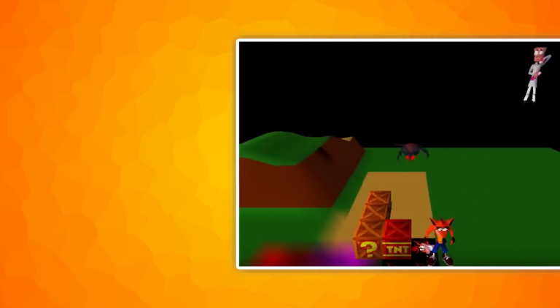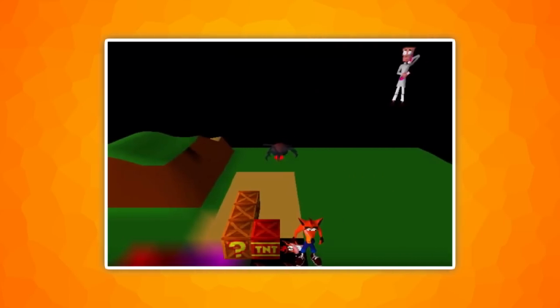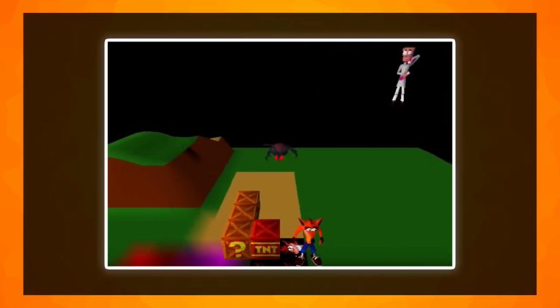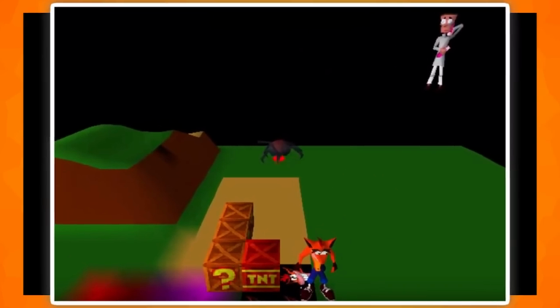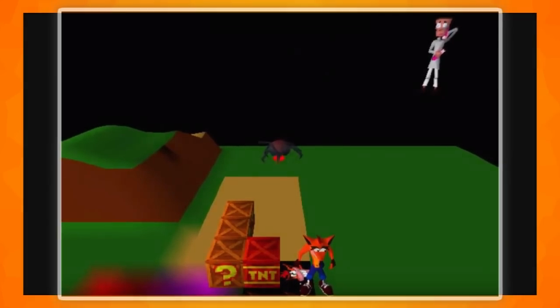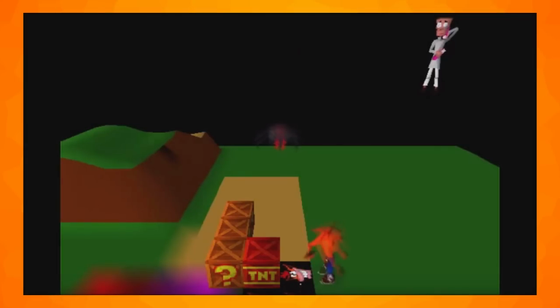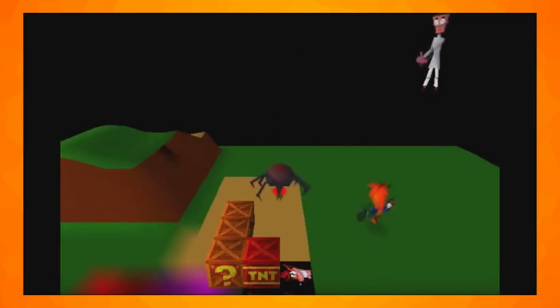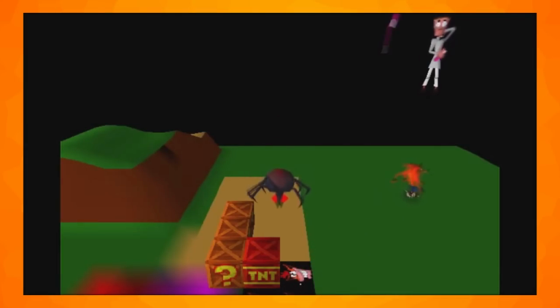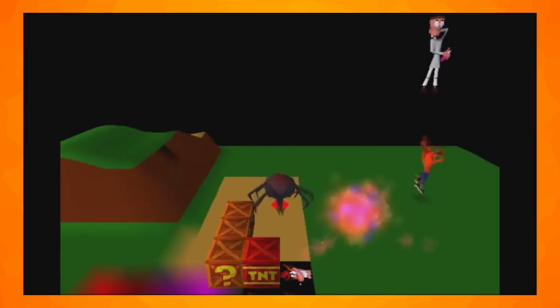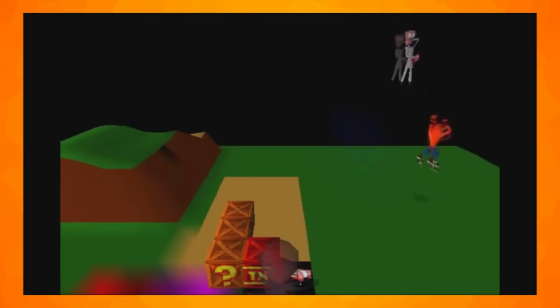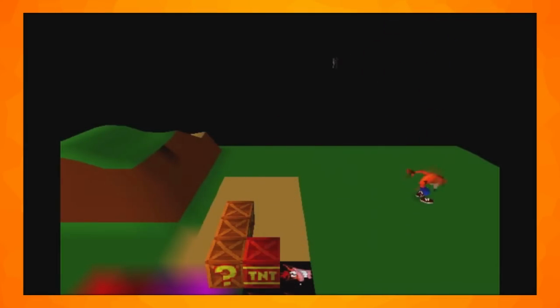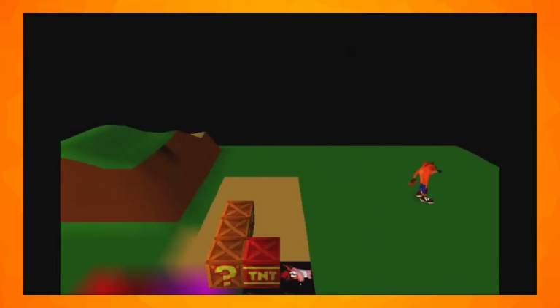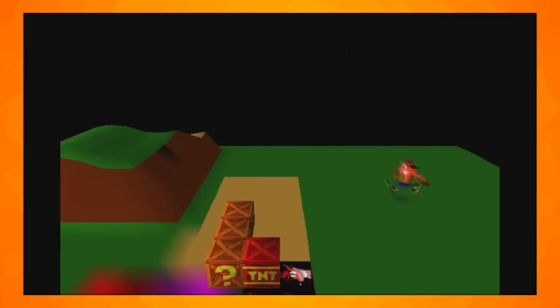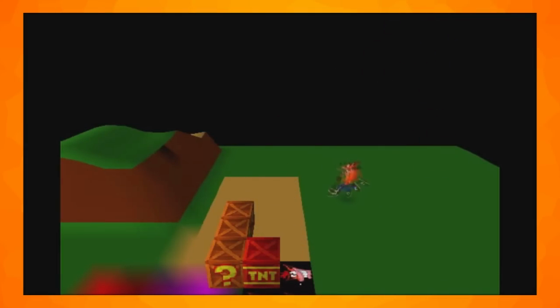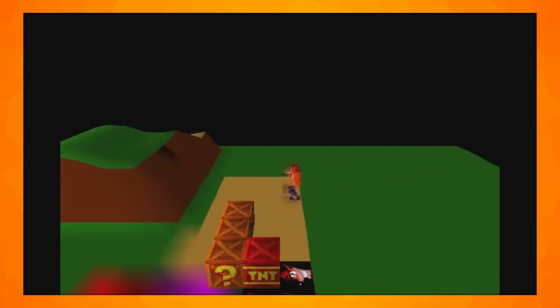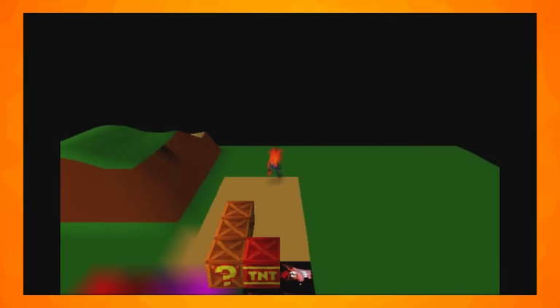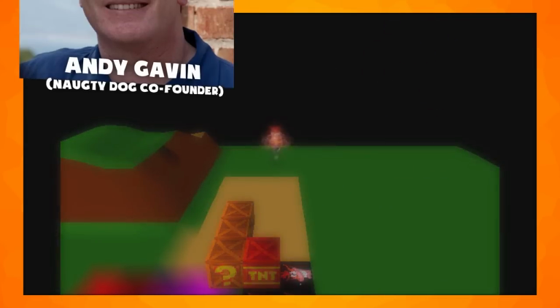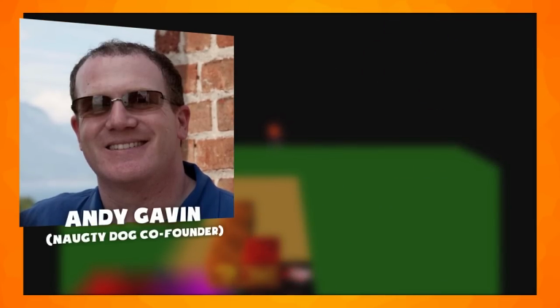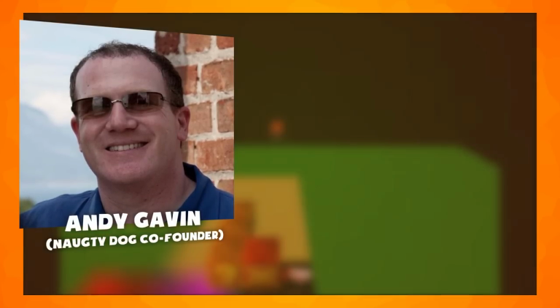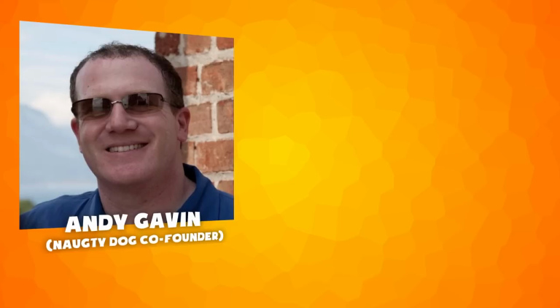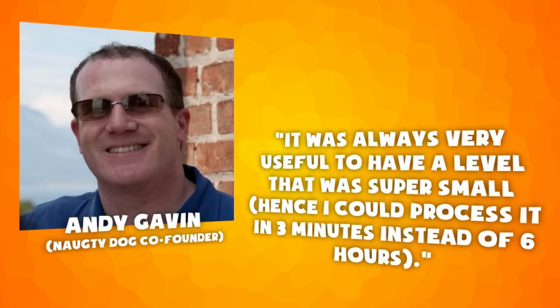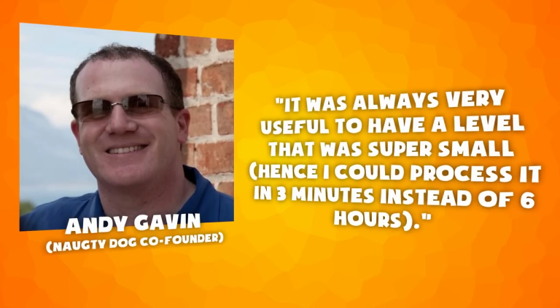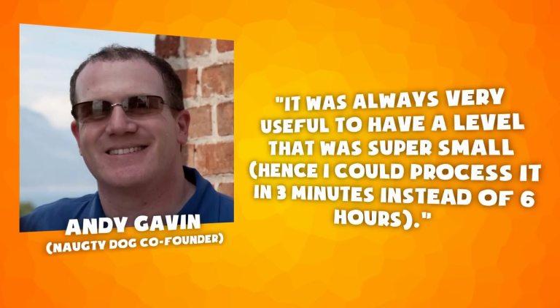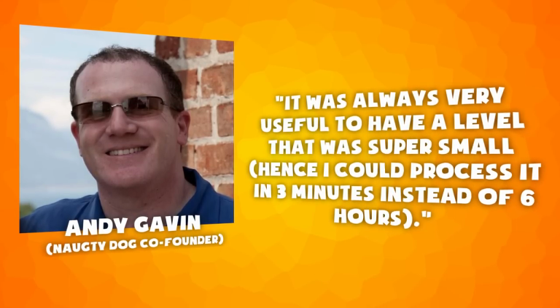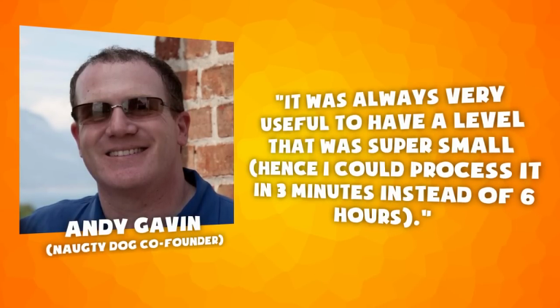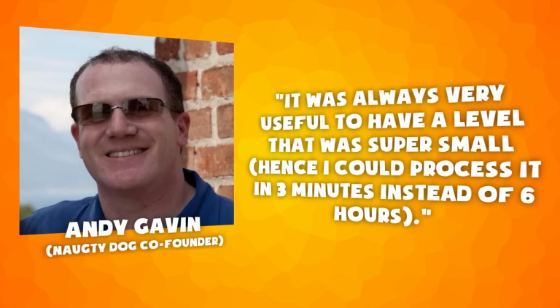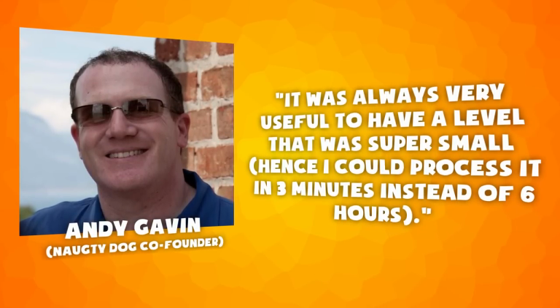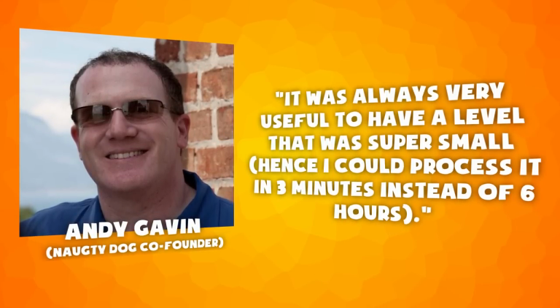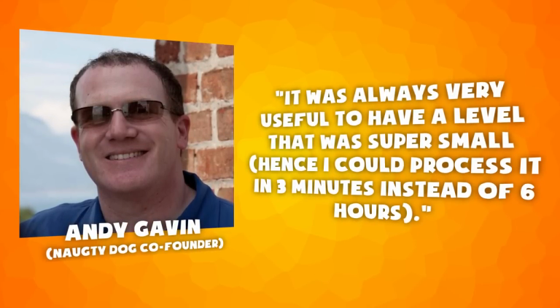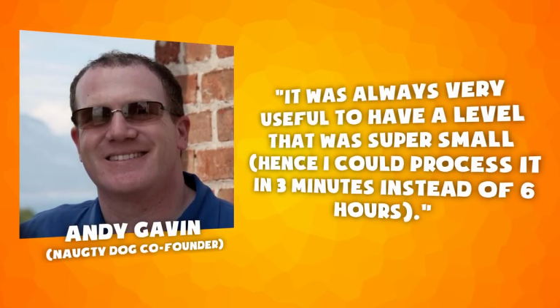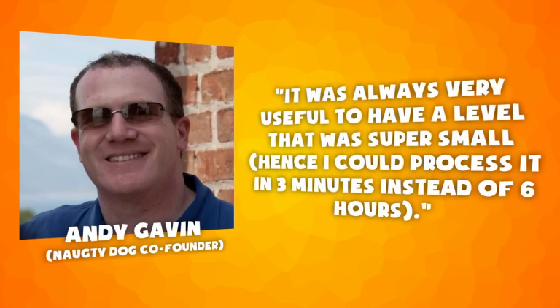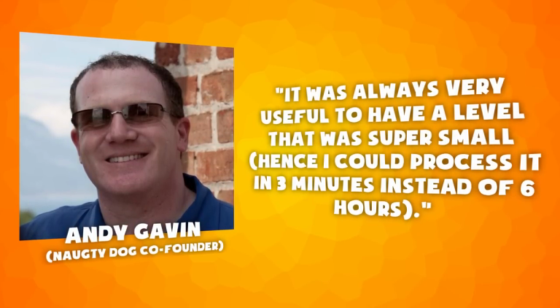A test level exists which was used by developer and co-founder of Naughty Dog, Andy Gavin, to test enemies before placing them in an actual level. He explains: "It was always very useful to have a level that was super small, hence I could process it in 3 minutes instead of 6 hours."